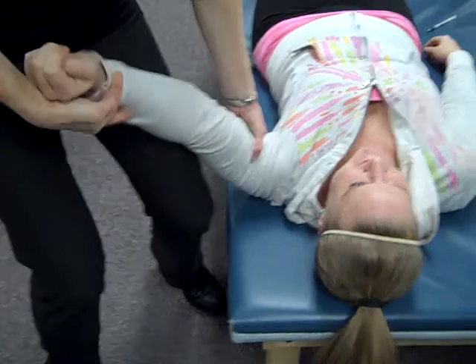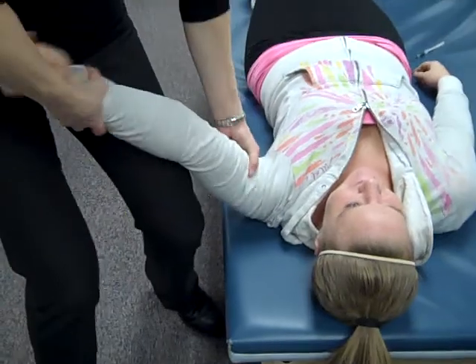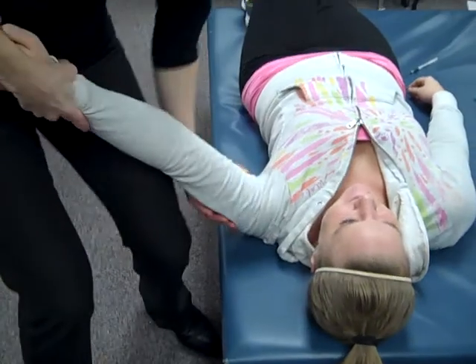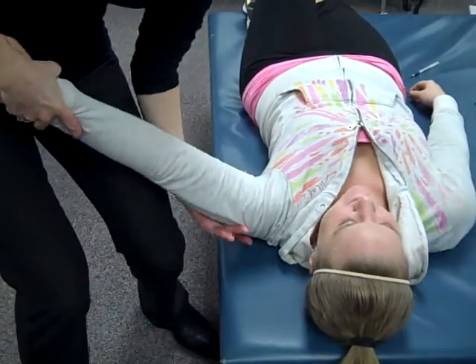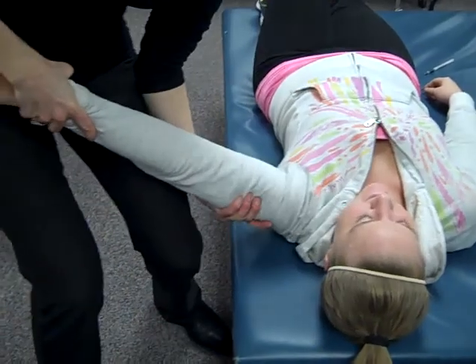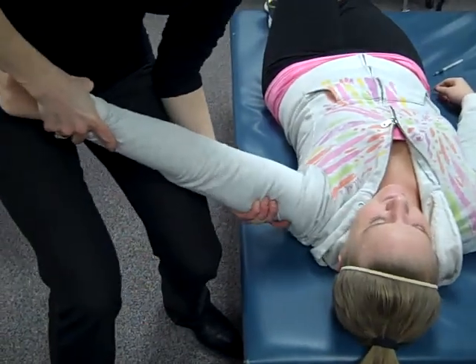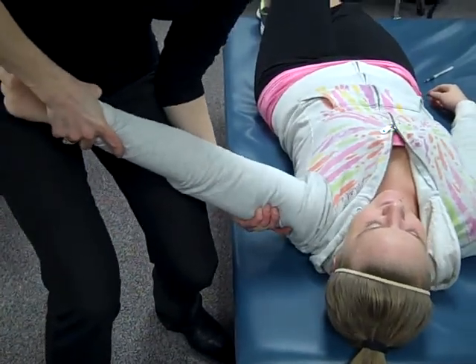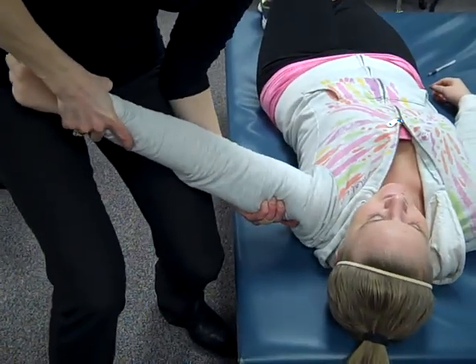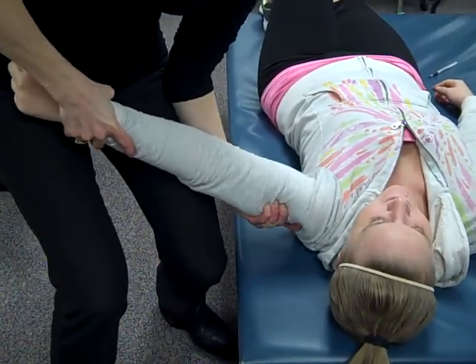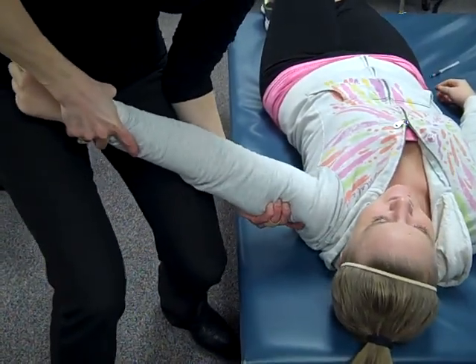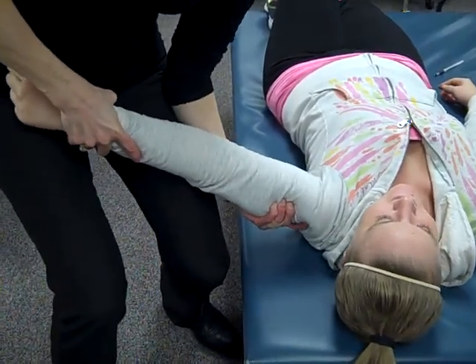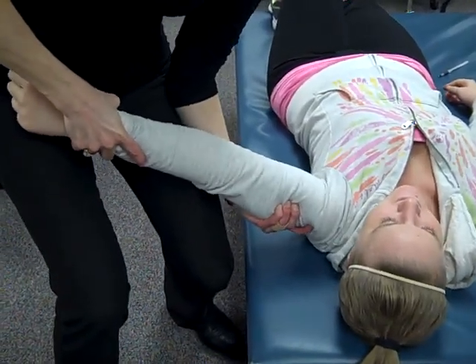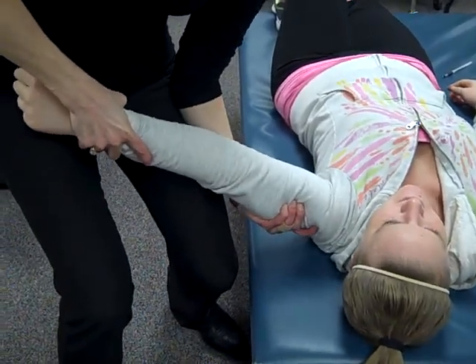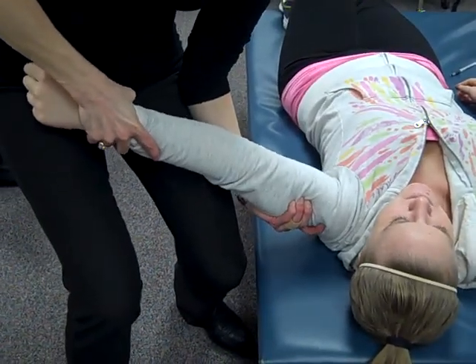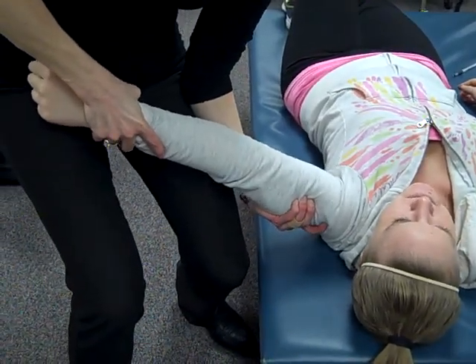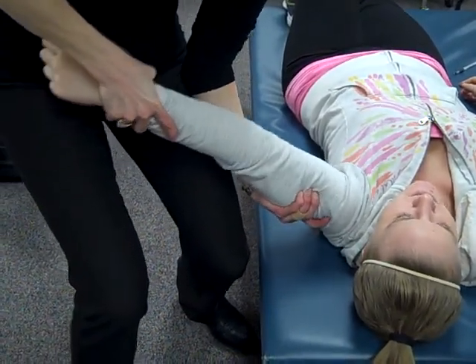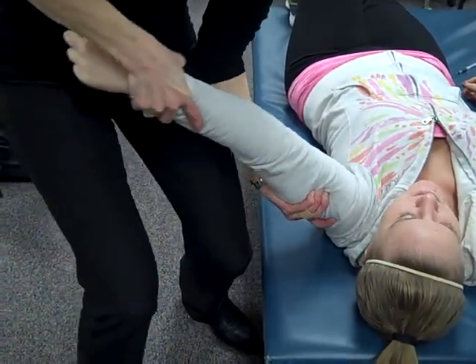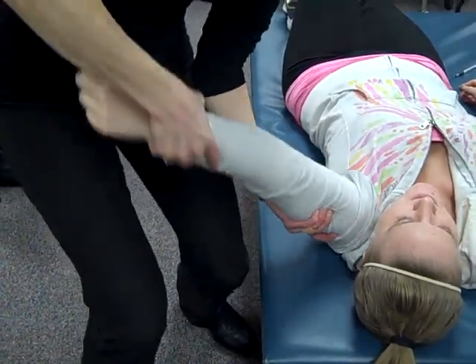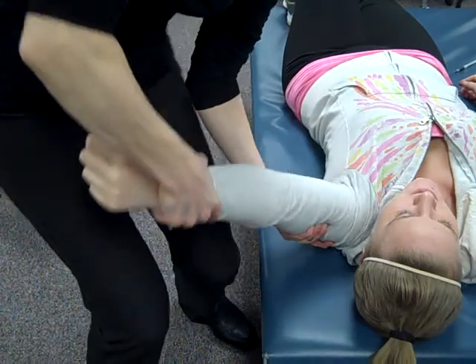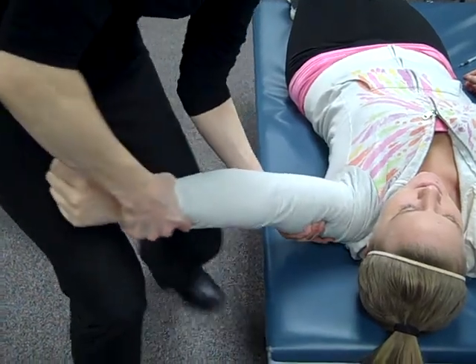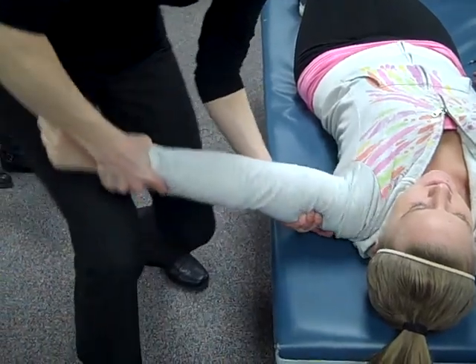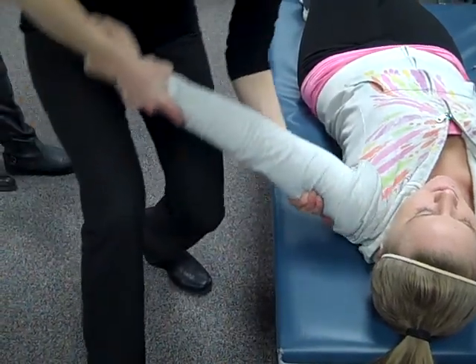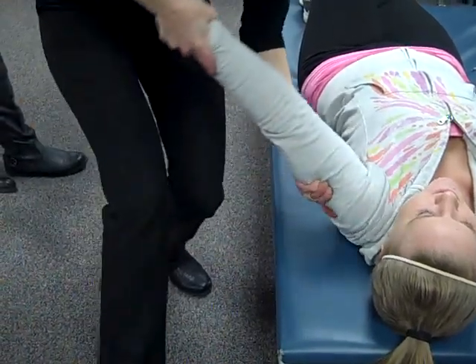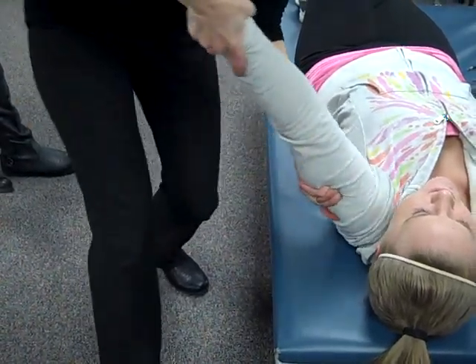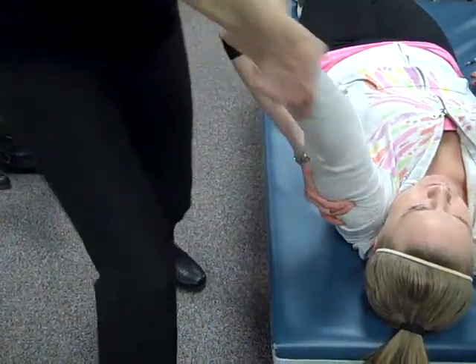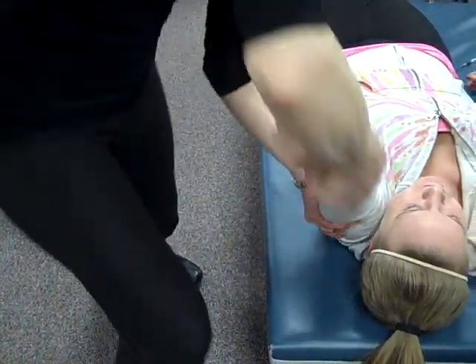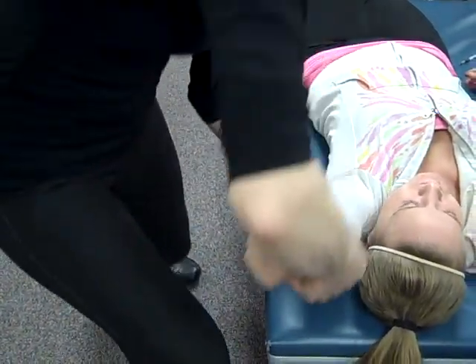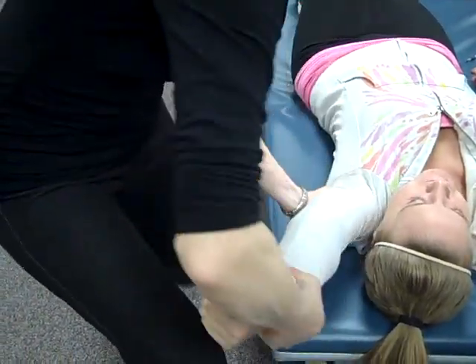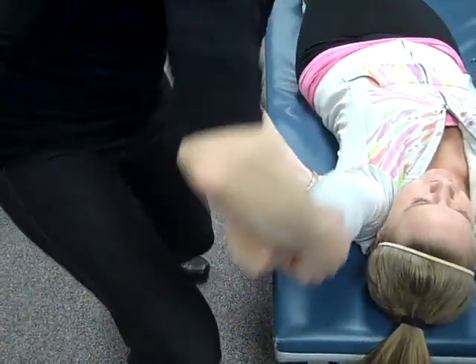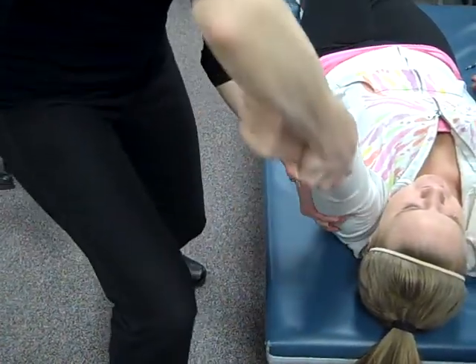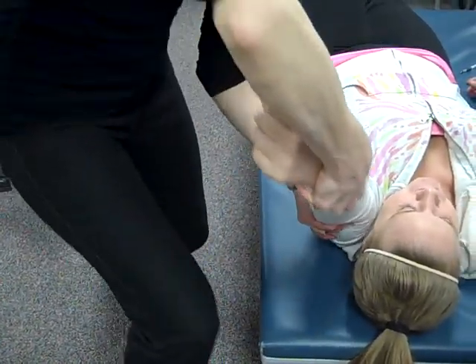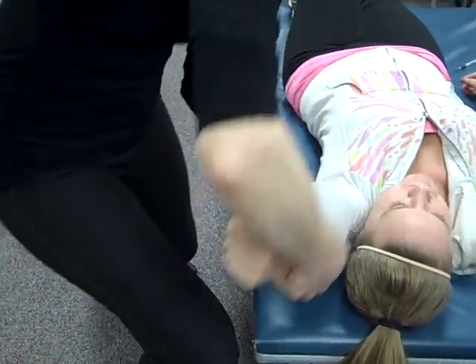Basically it's compressing the humeral head into the glenoid fossa, and you do this sort of circumduction. Any pain or problem in the shoulder as you do this?